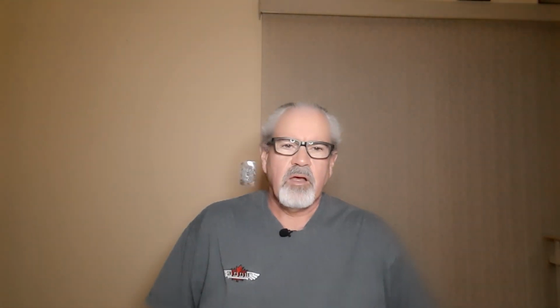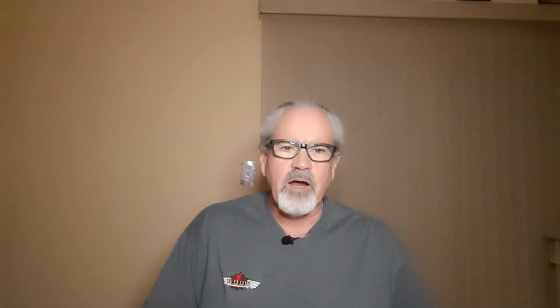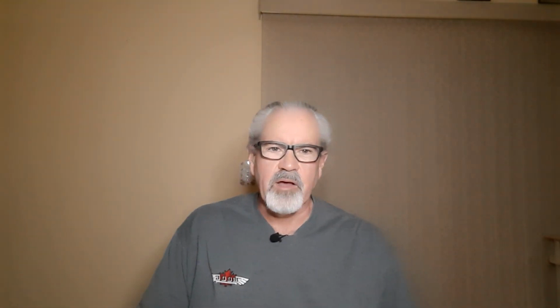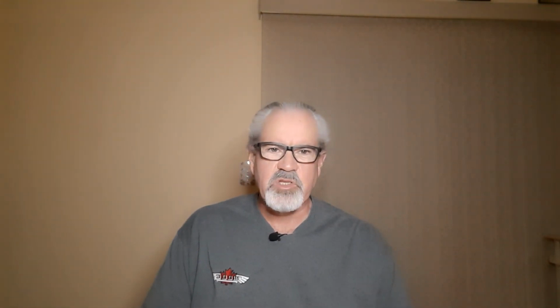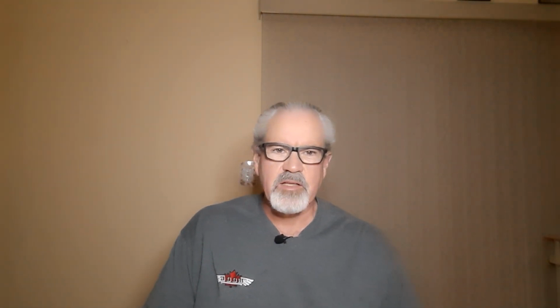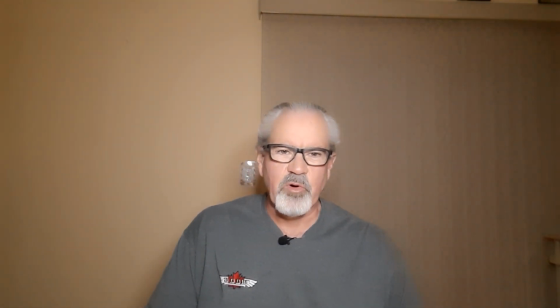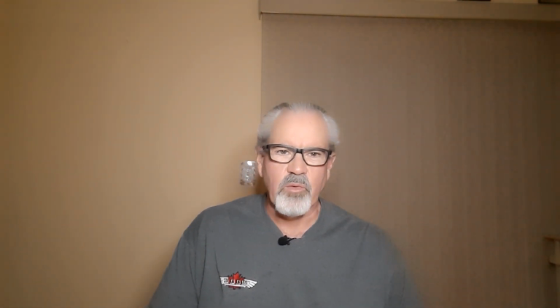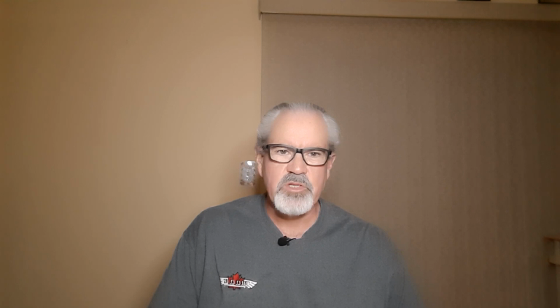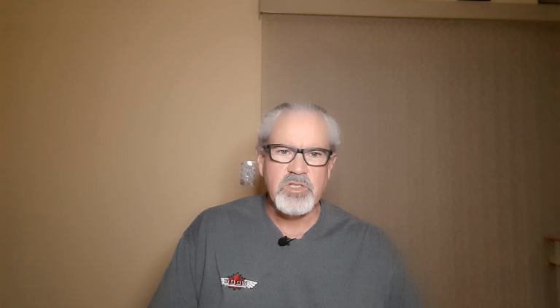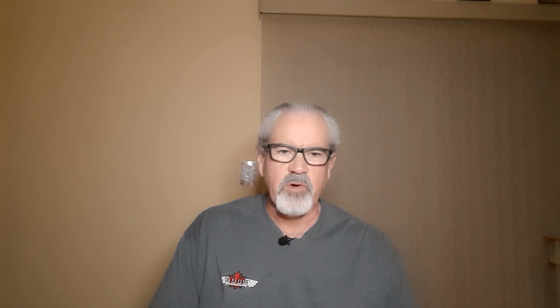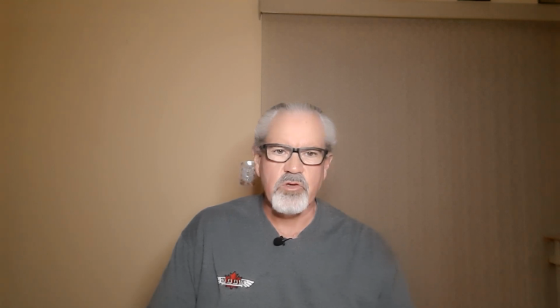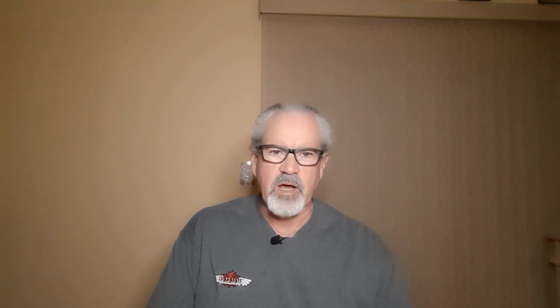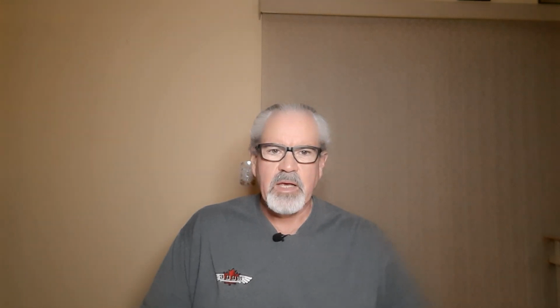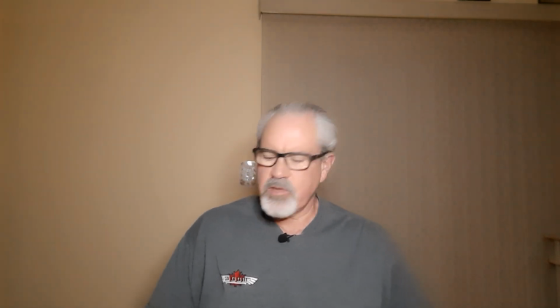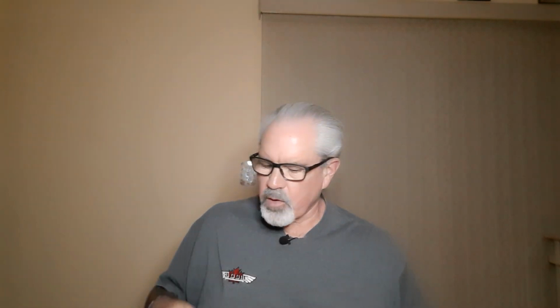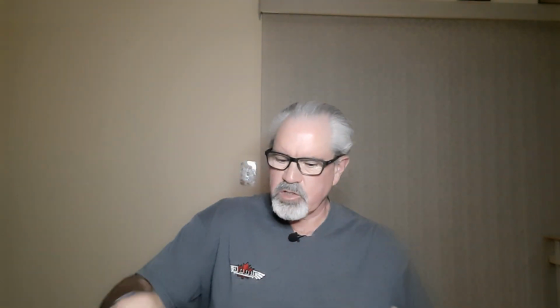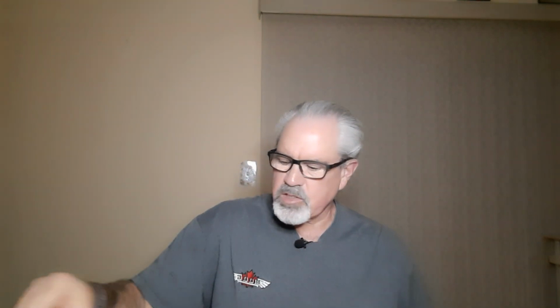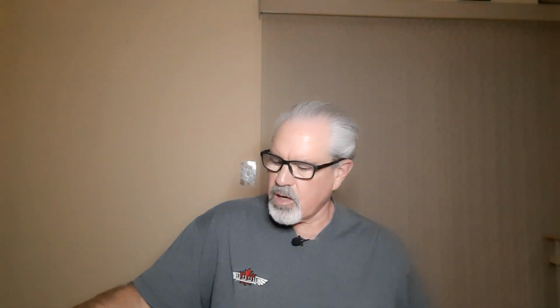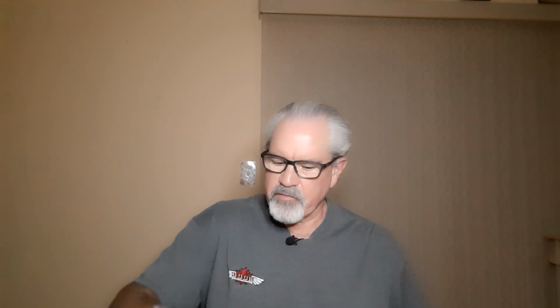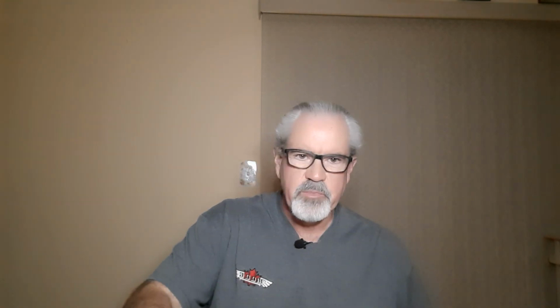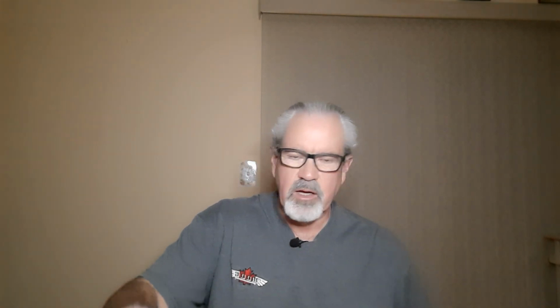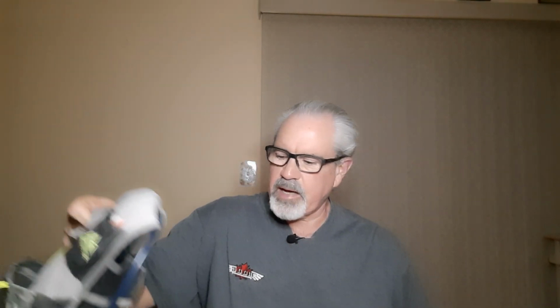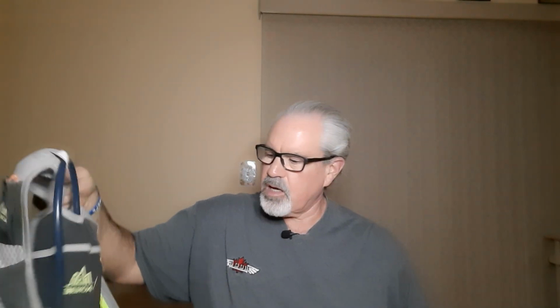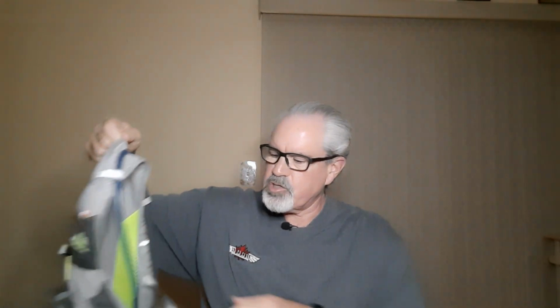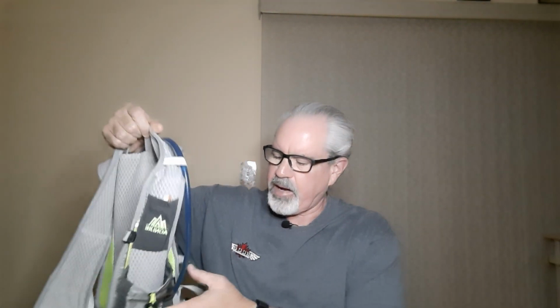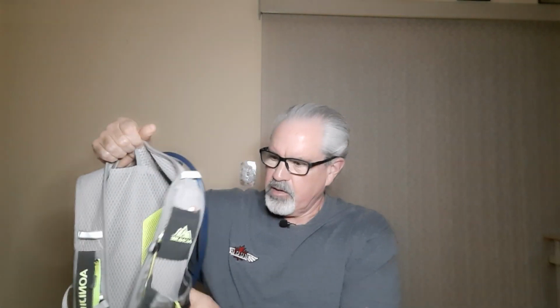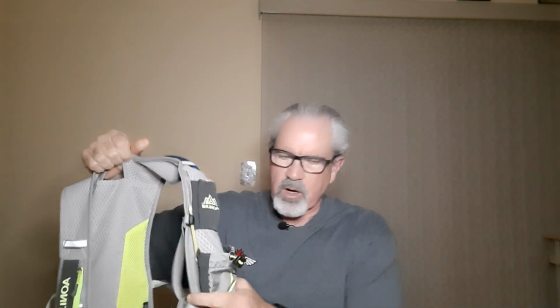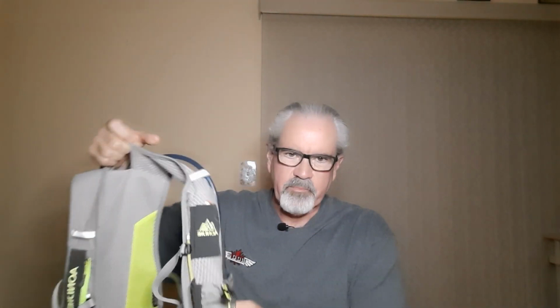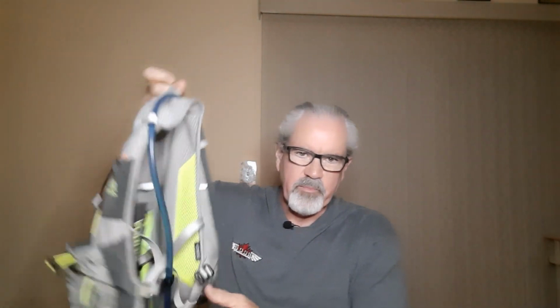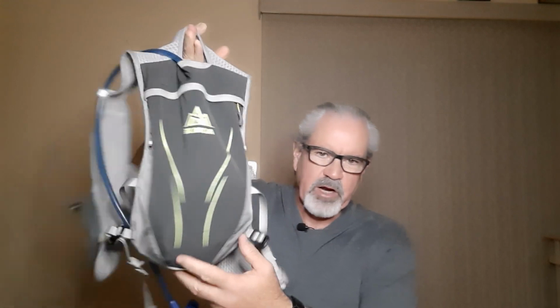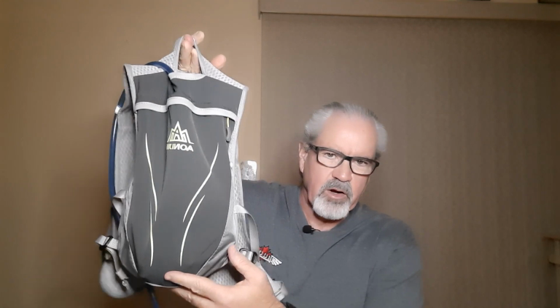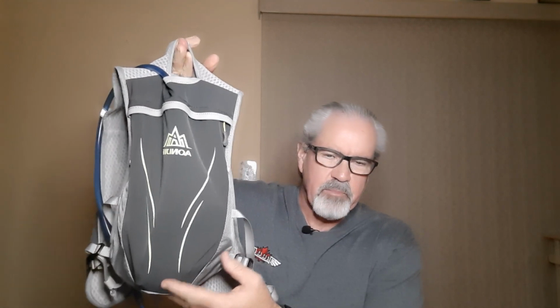Hi everyone, my name is Scott and I'm a runner. Welcome to the Run Scotty Run YouTube channel. In this video I wanted to discuss what I found to be an excellent hydration pack for a bigger runner like me.